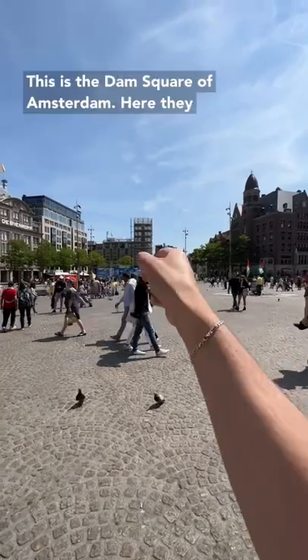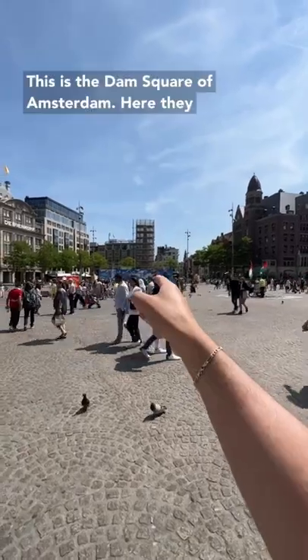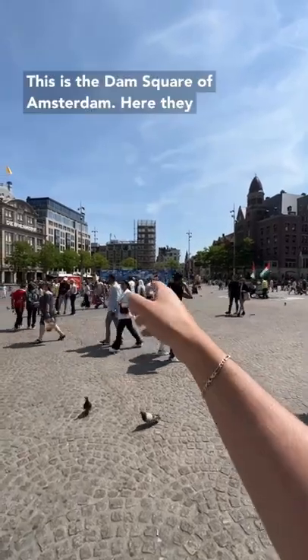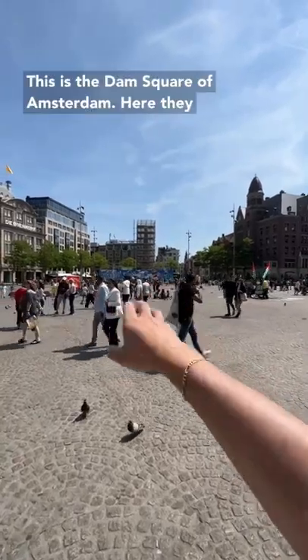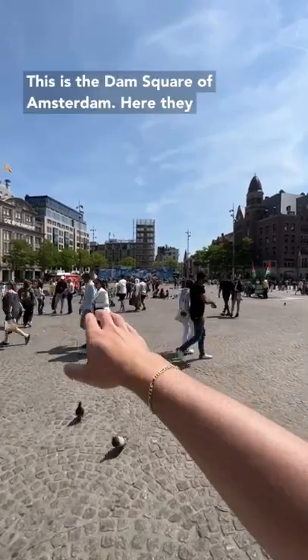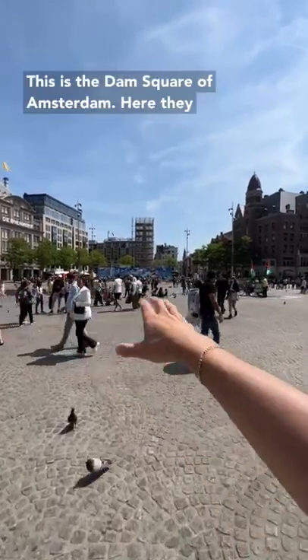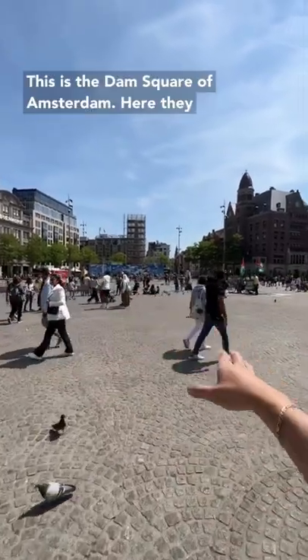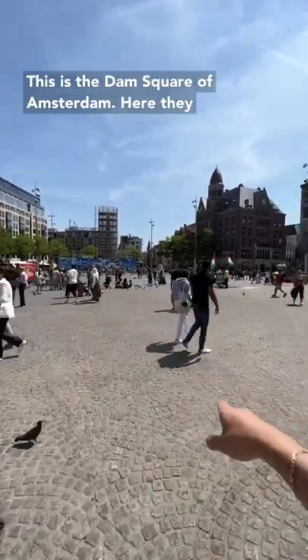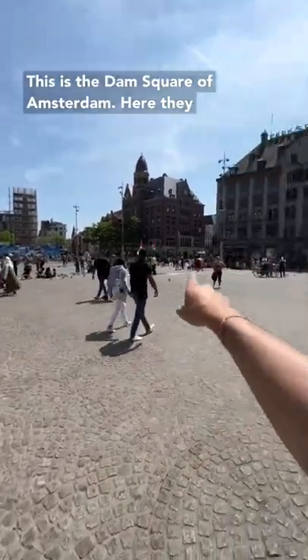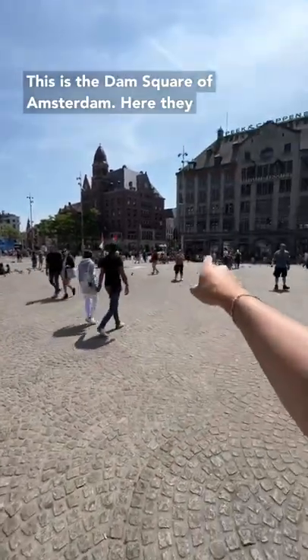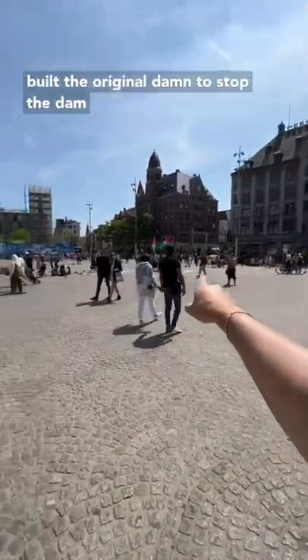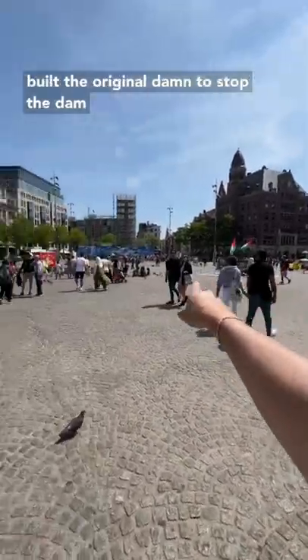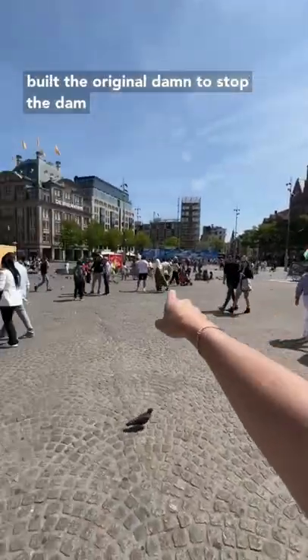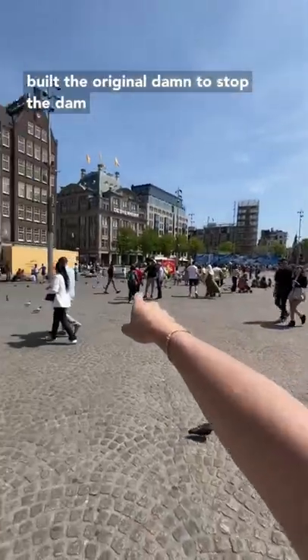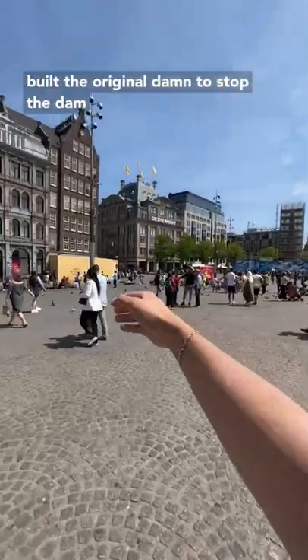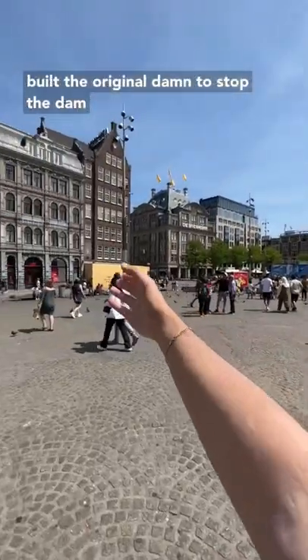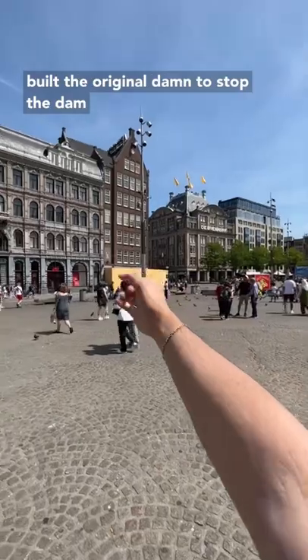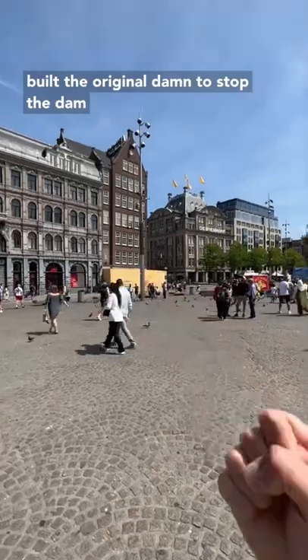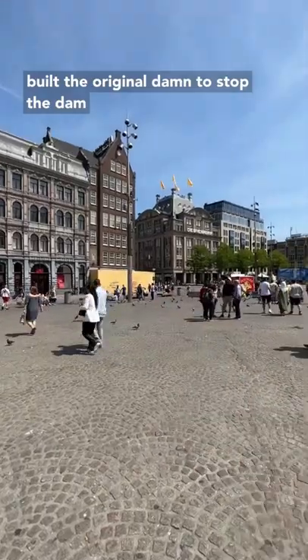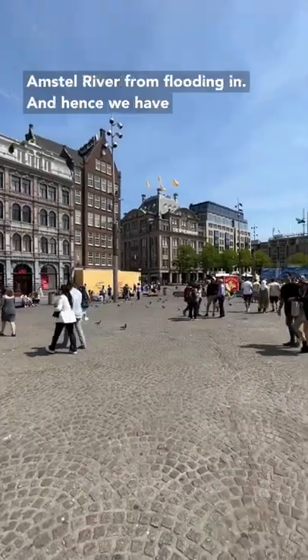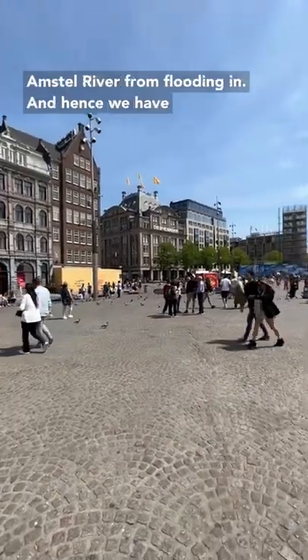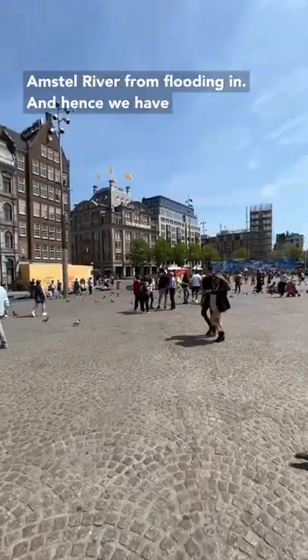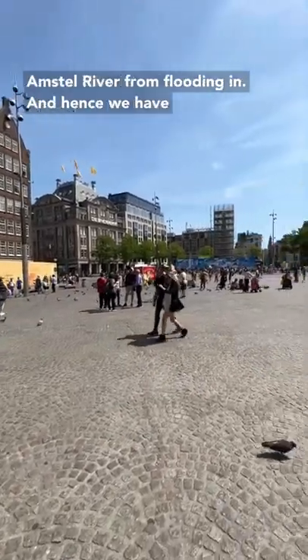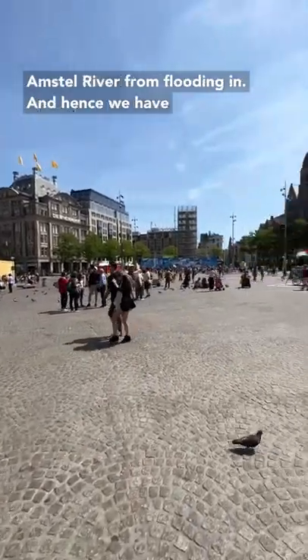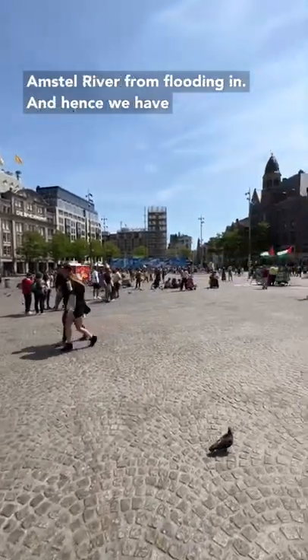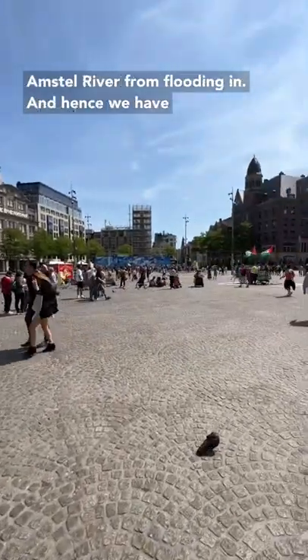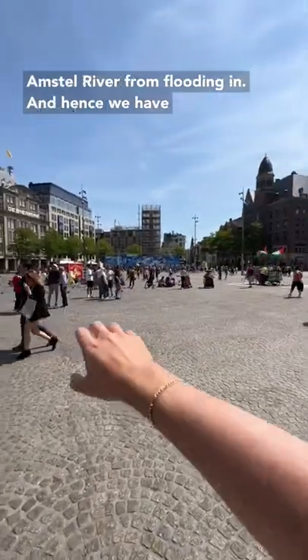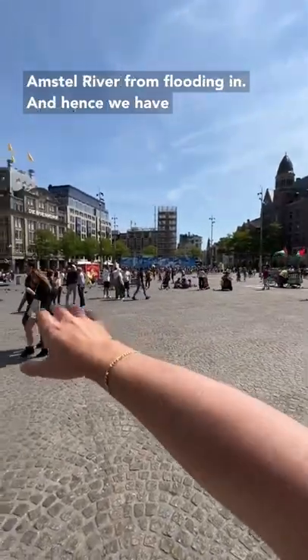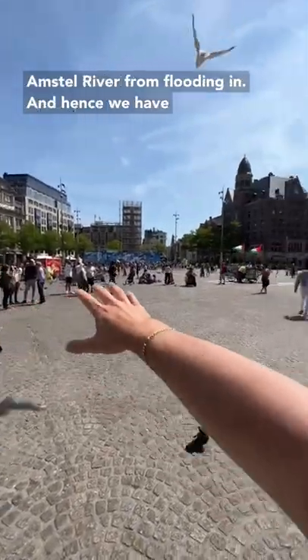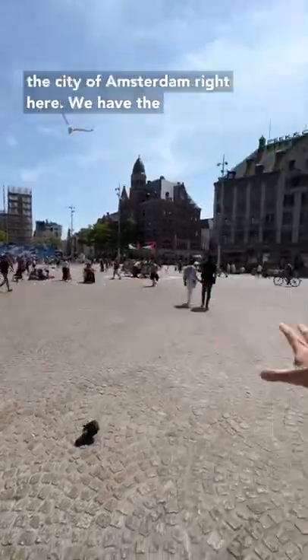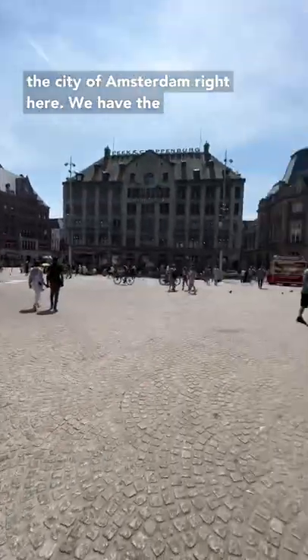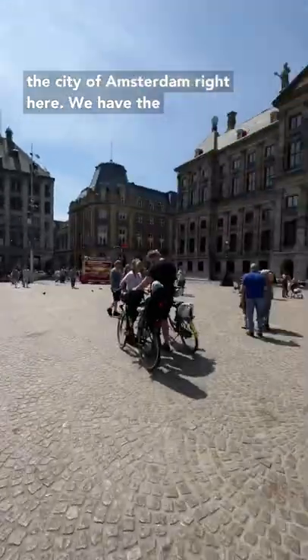This is the Dam Square of Amsterdam. Here they built the original dam to stop the Amstel River from flooding in, and hence we have the city of Amsterdam.